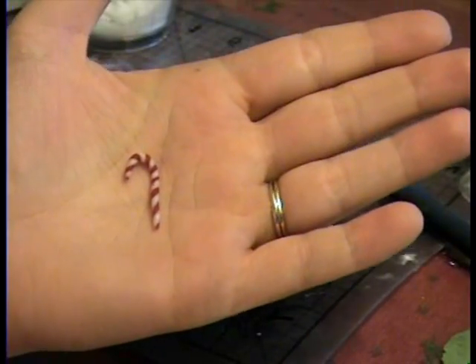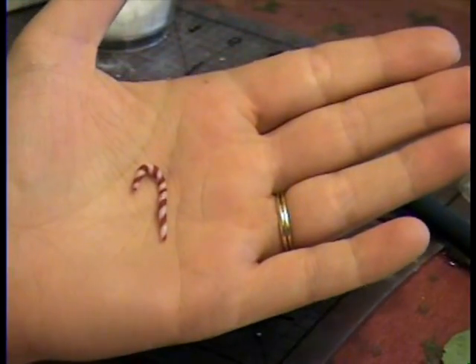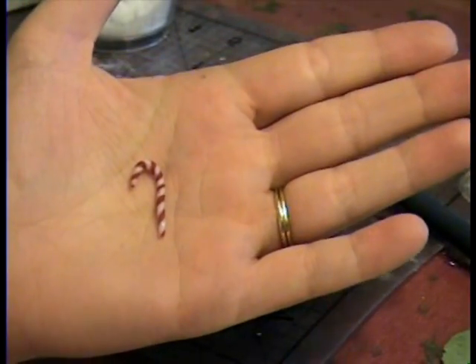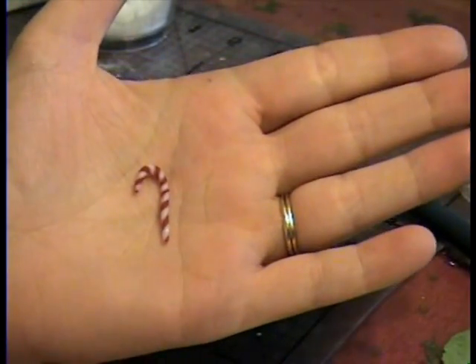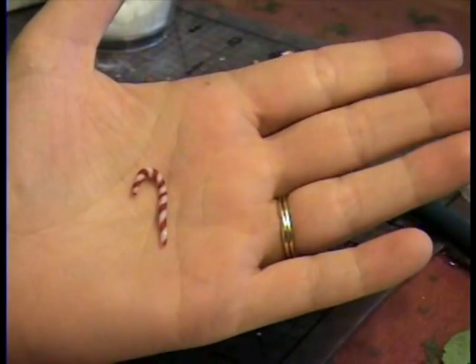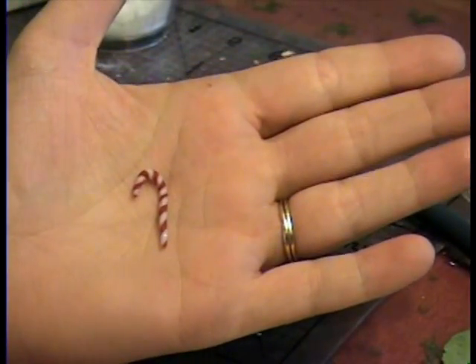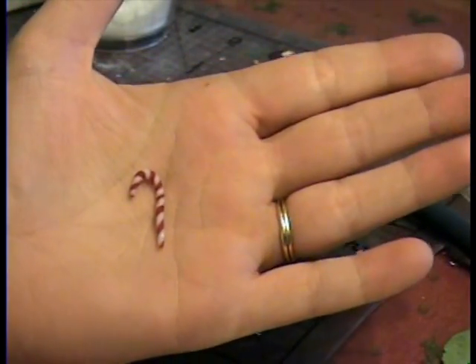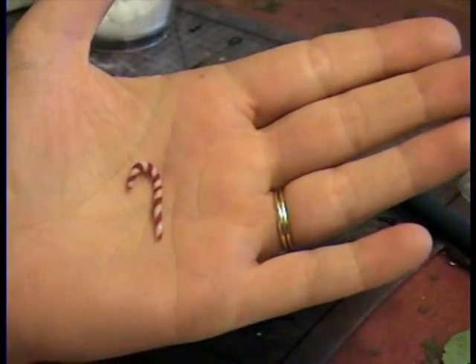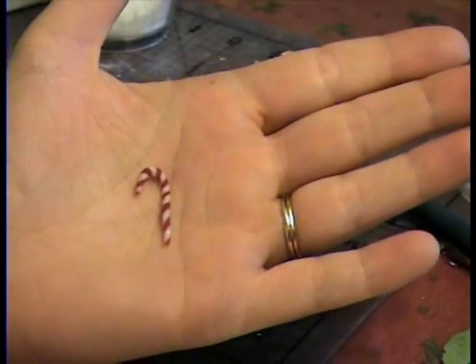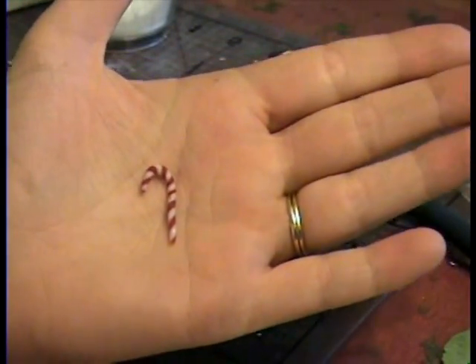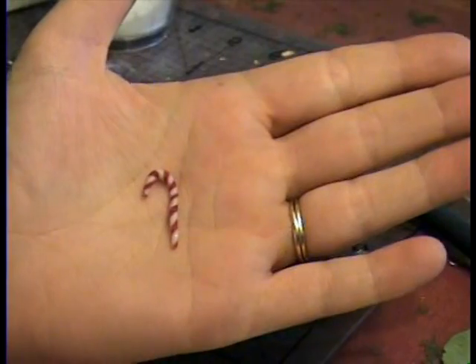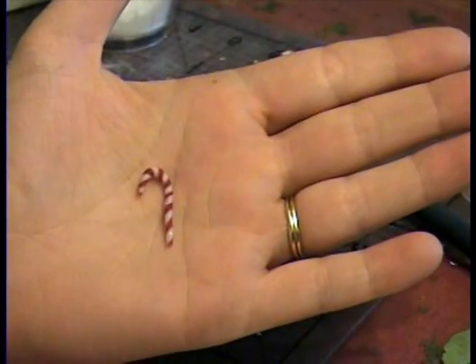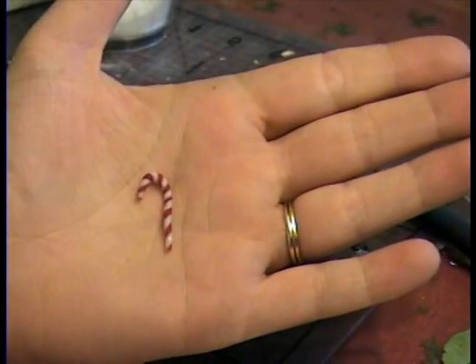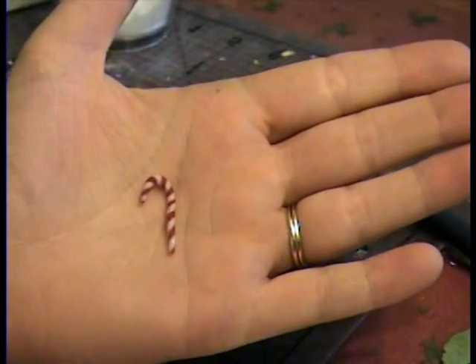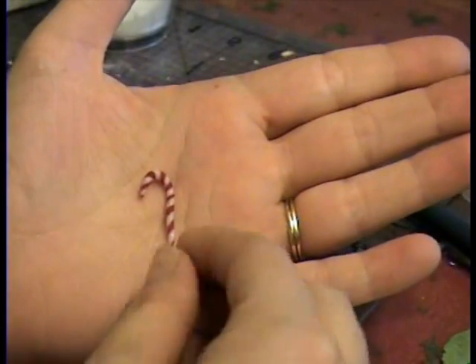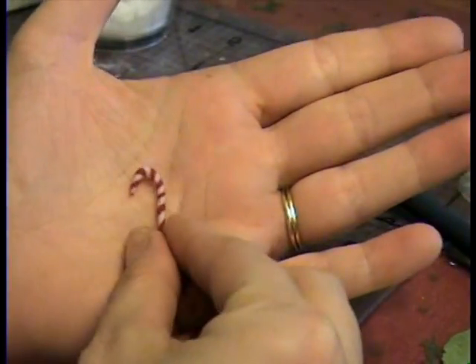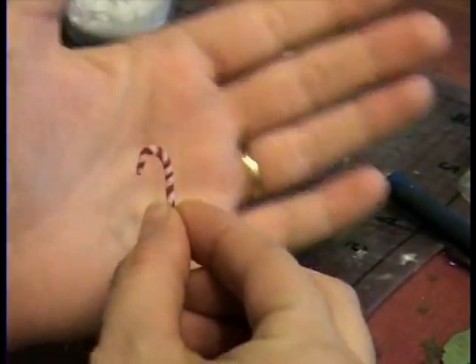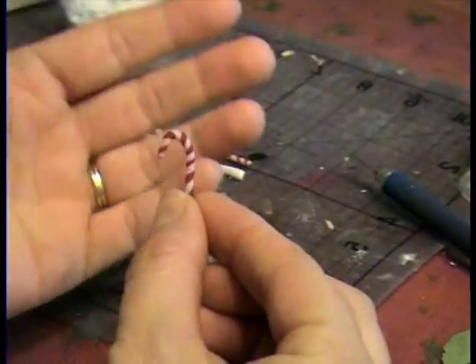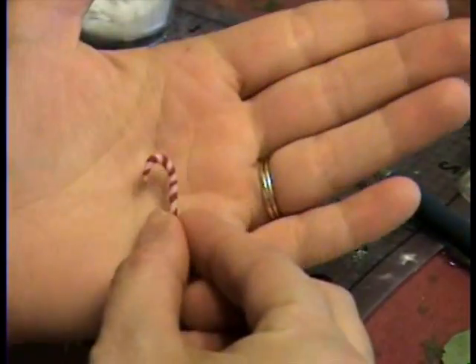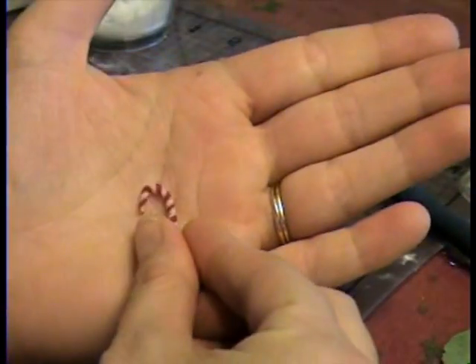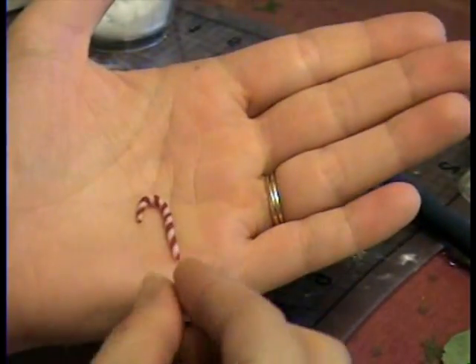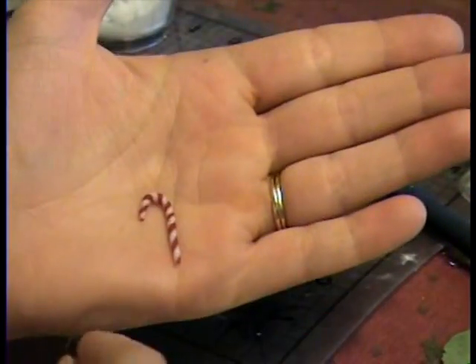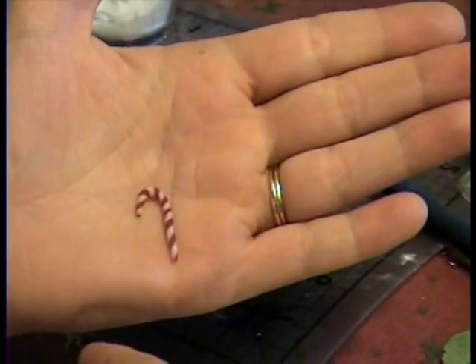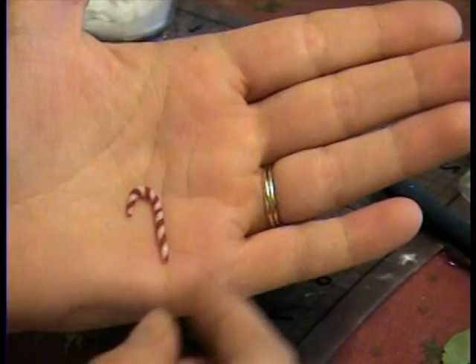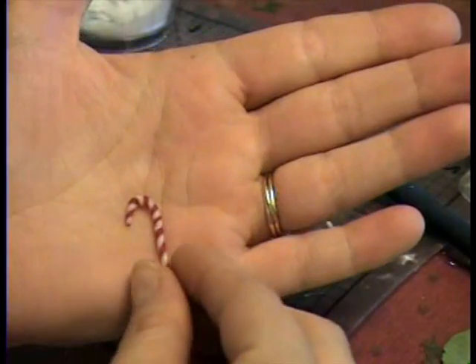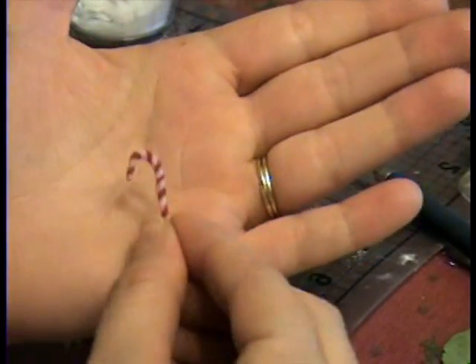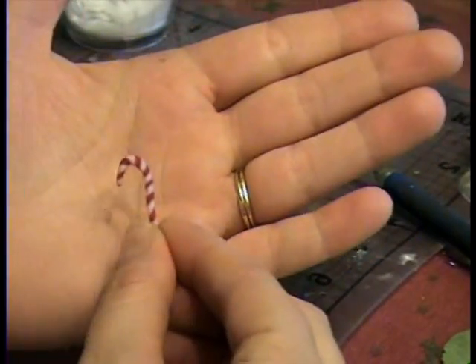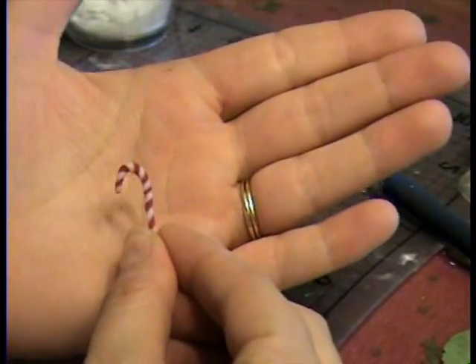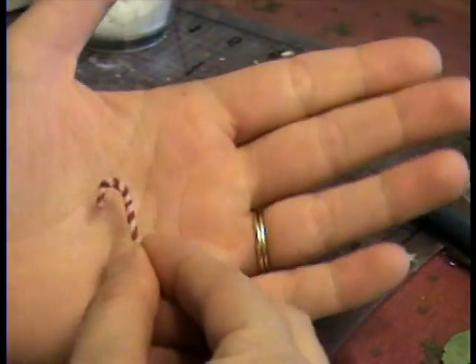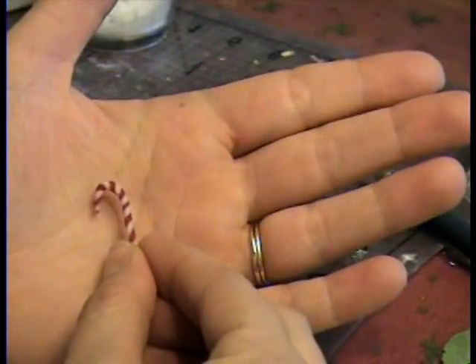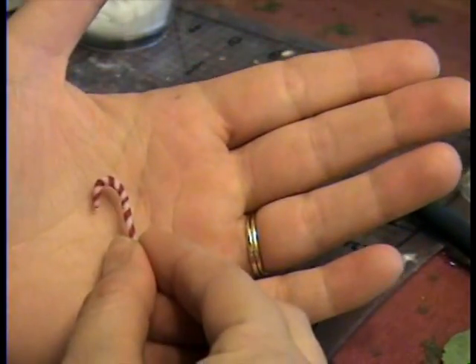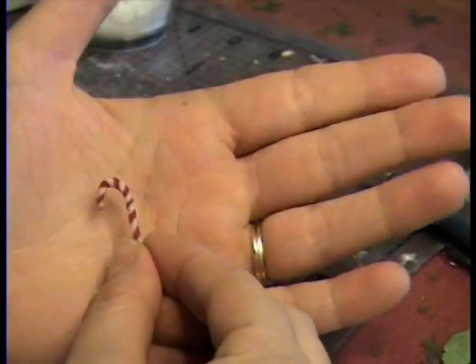Good morning everybody, and this is how you make tiny little candy canes for your miniature dollhouse or miniature scene, whatever you're doing. Very simple. We're using polymer clay, and they are quite simple, so I'll show you real quick.